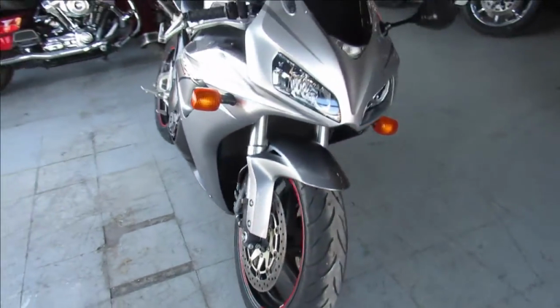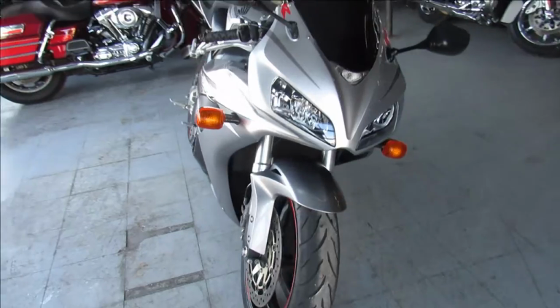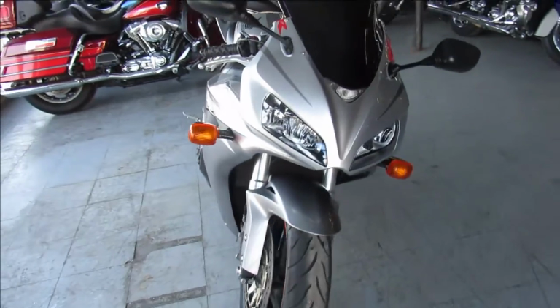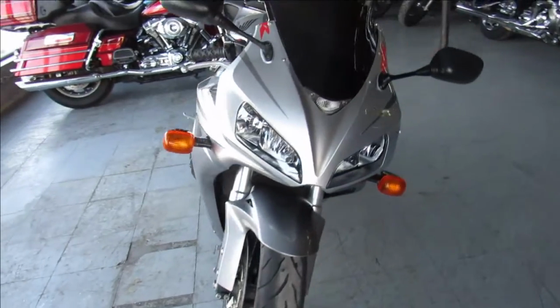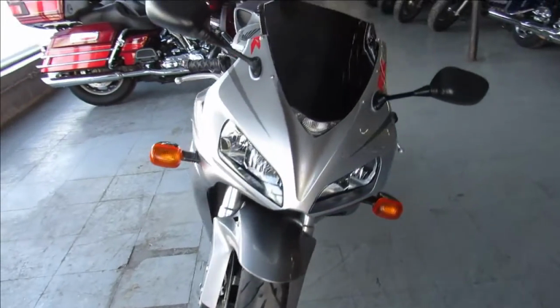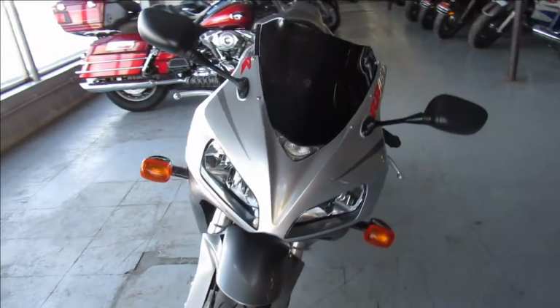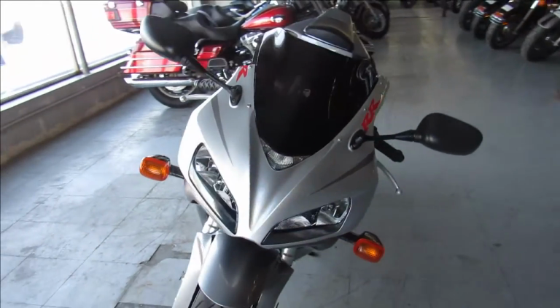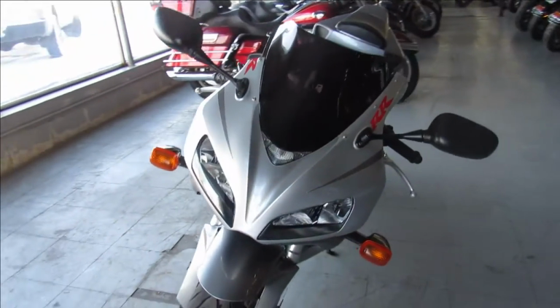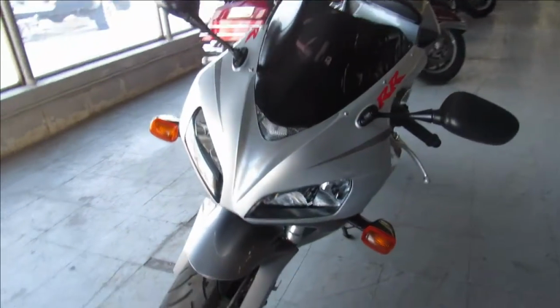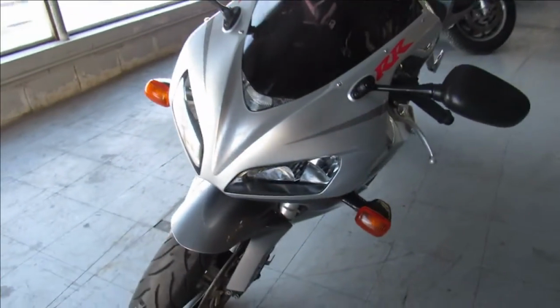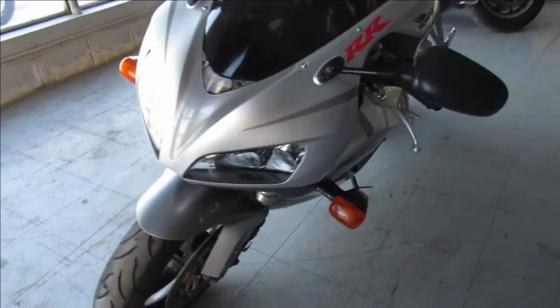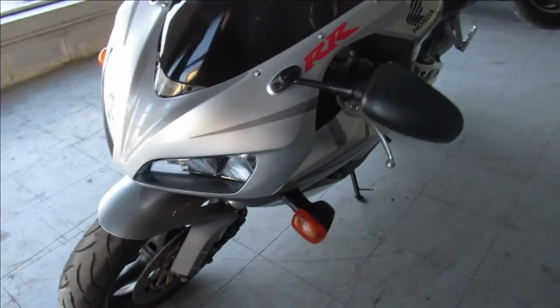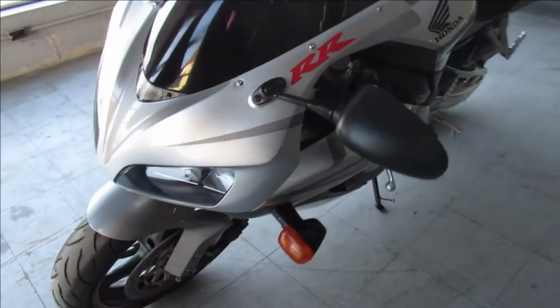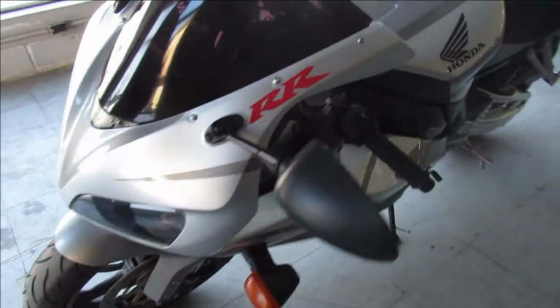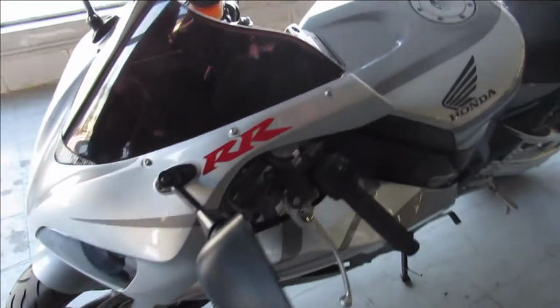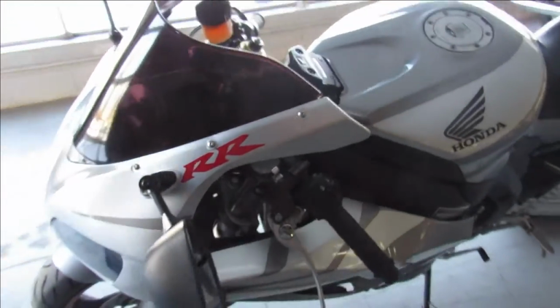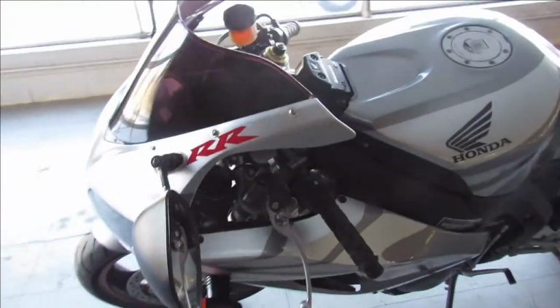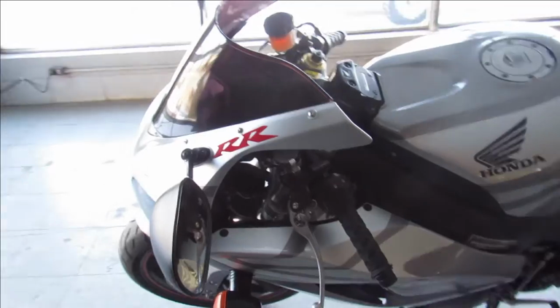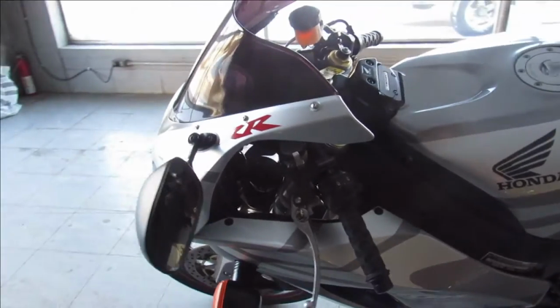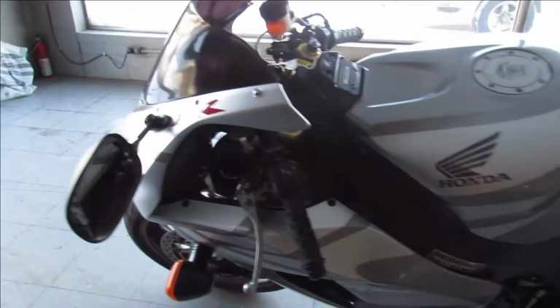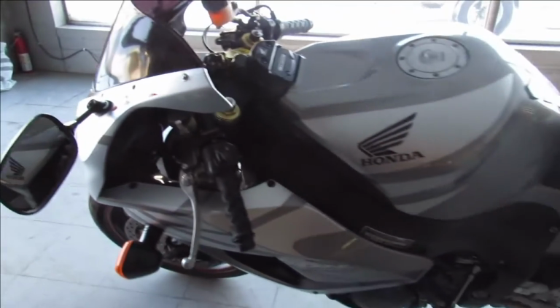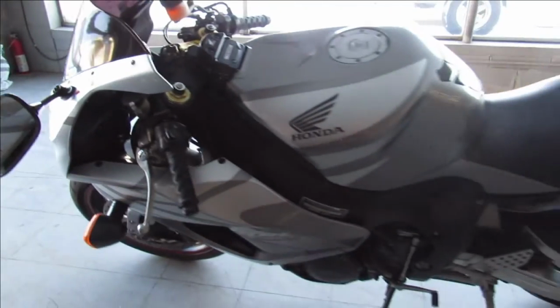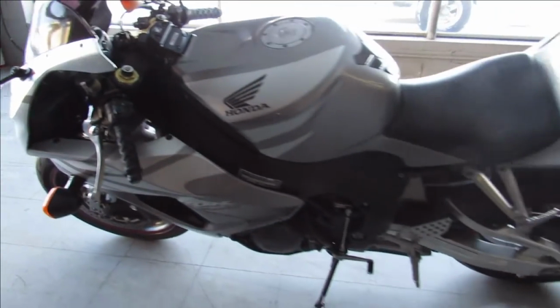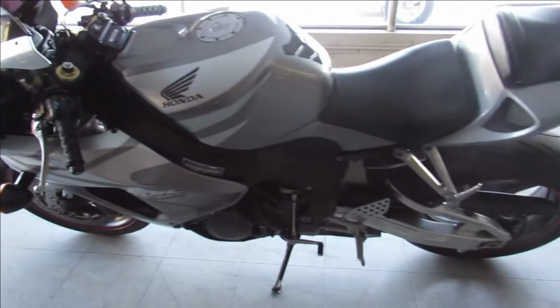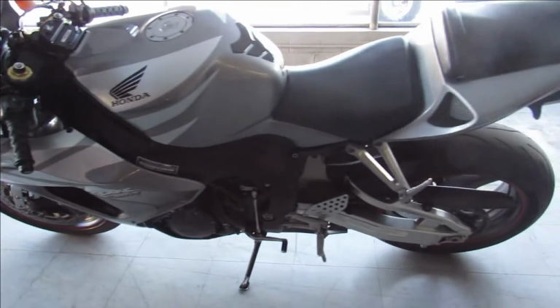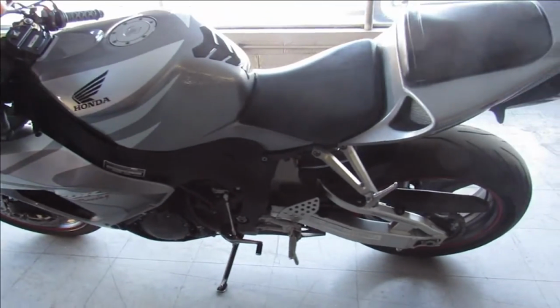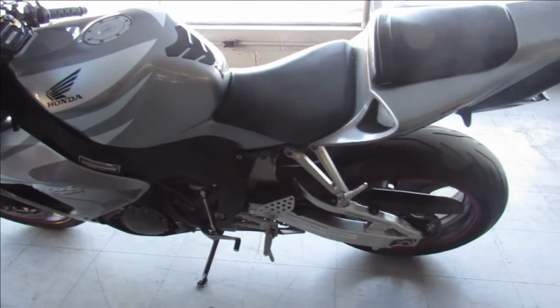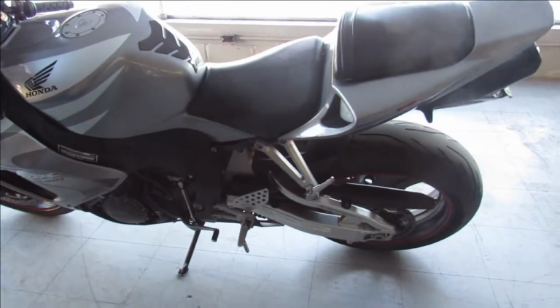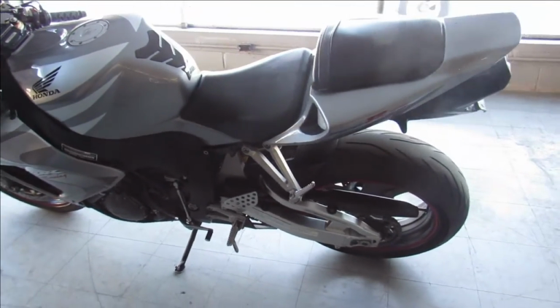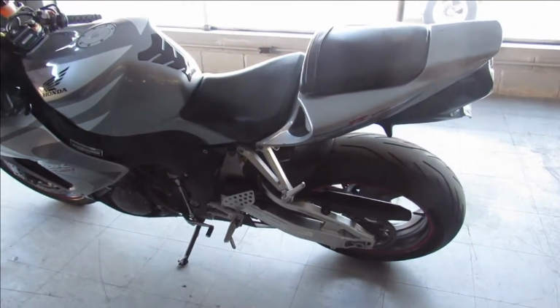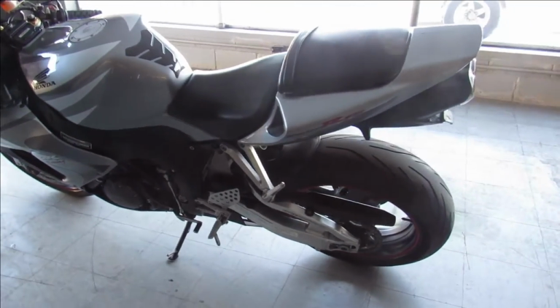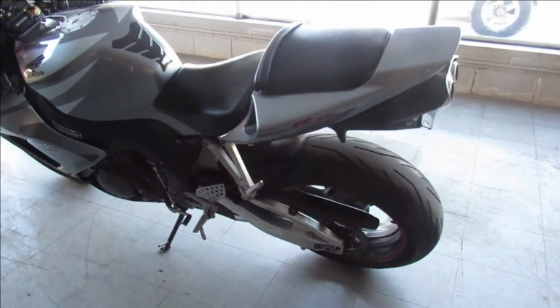Check out this 2006 CBR 1000RR for sale, liquid silver, just serviced at a factory authorized Honda dealership and inspected. All the fluids have been changed. This one is ready for the street.